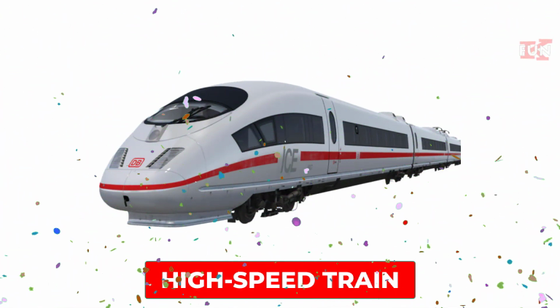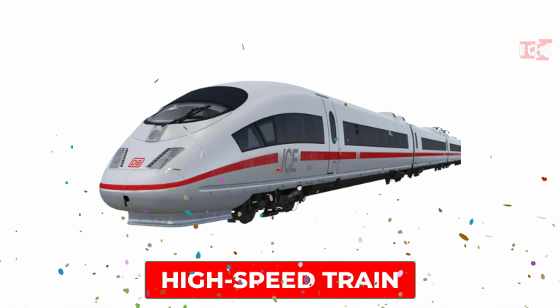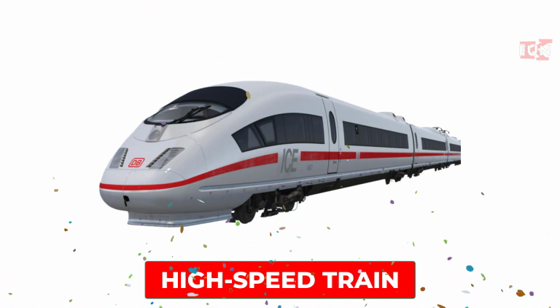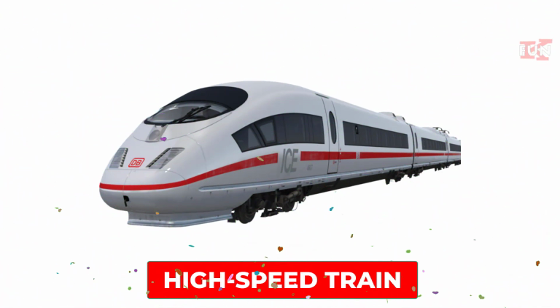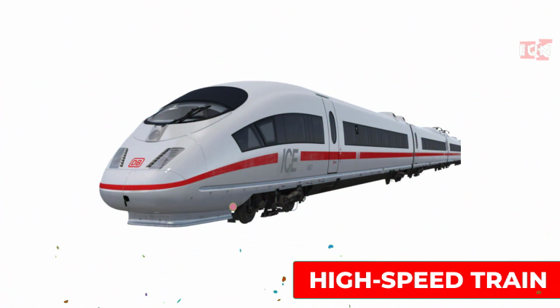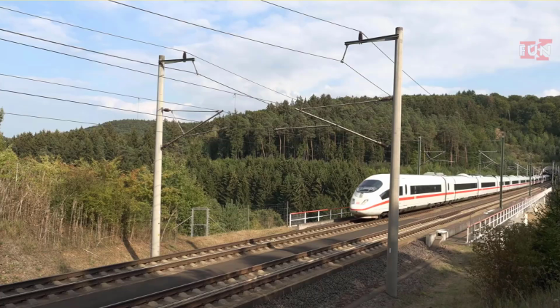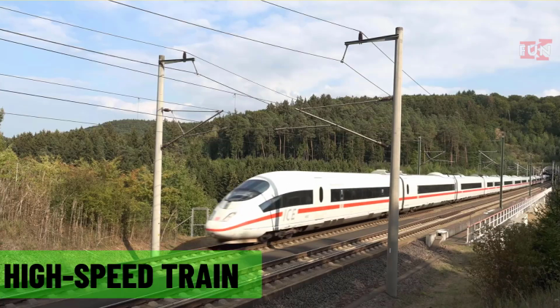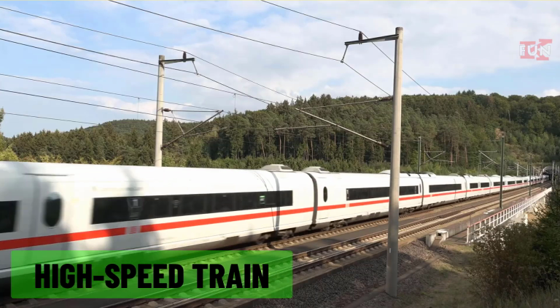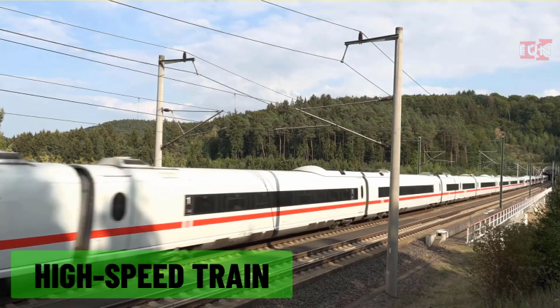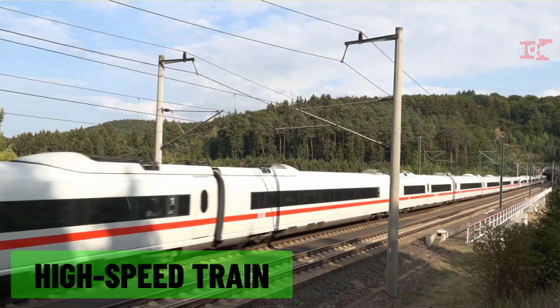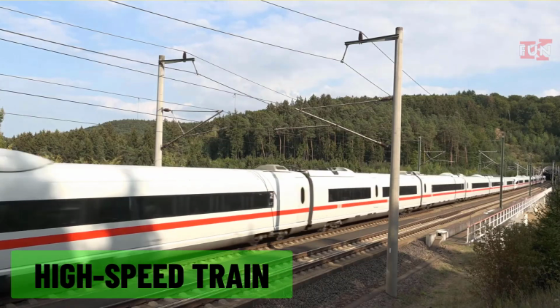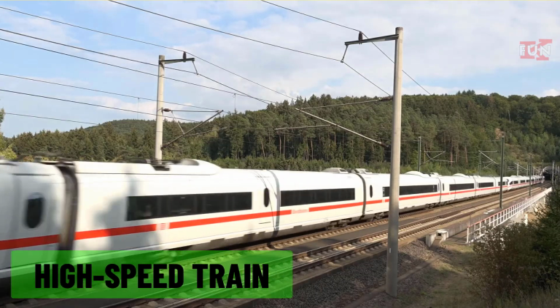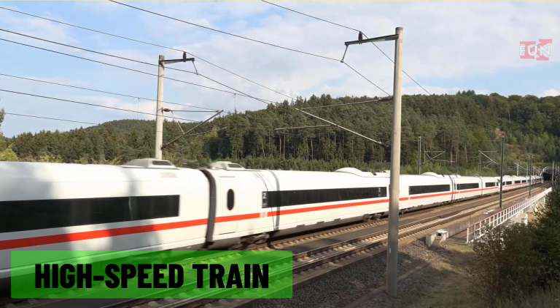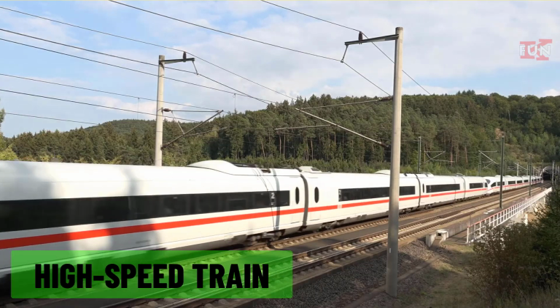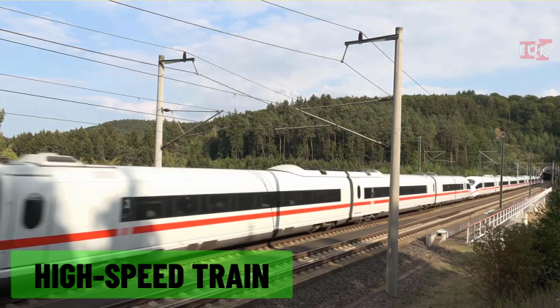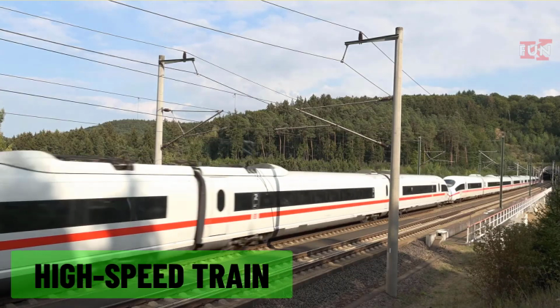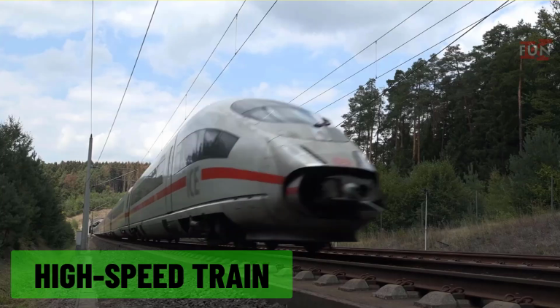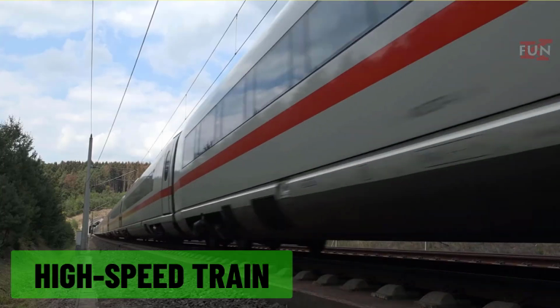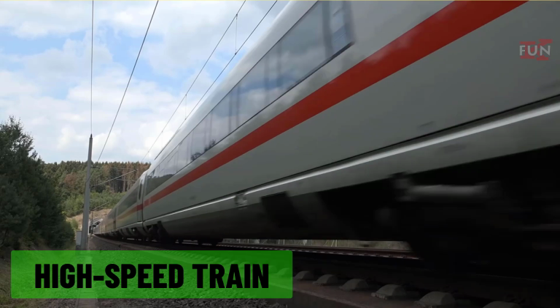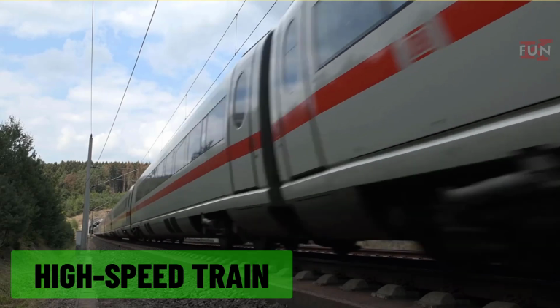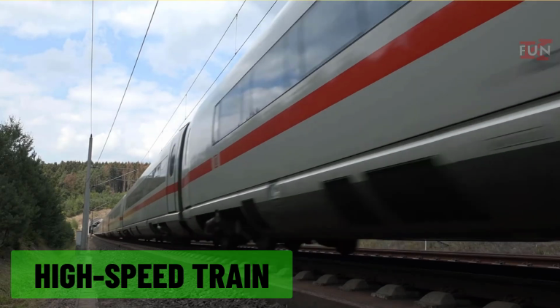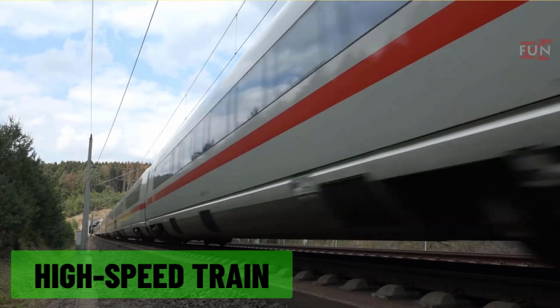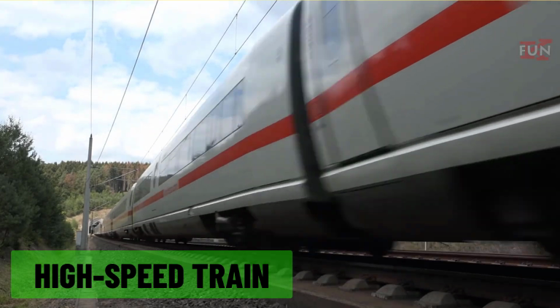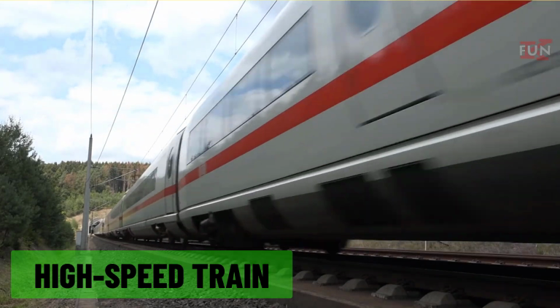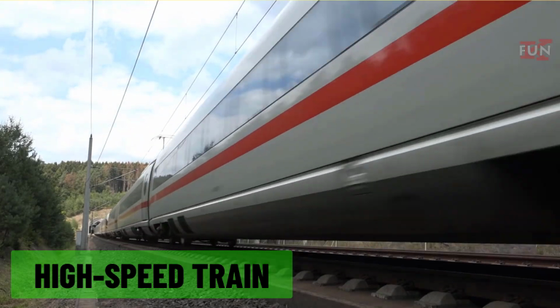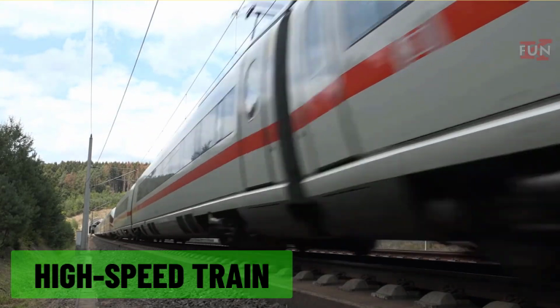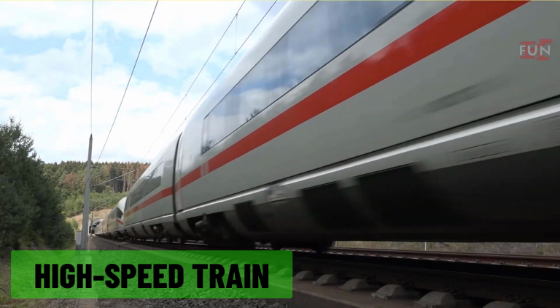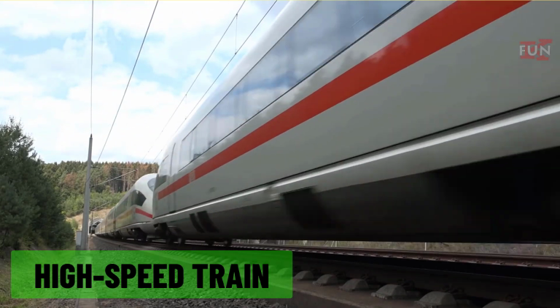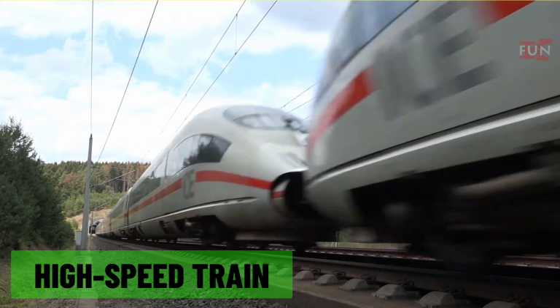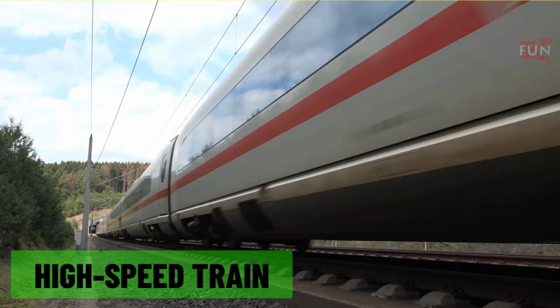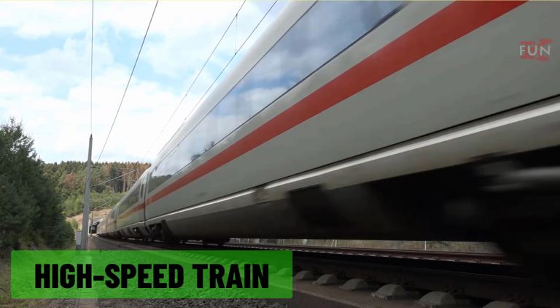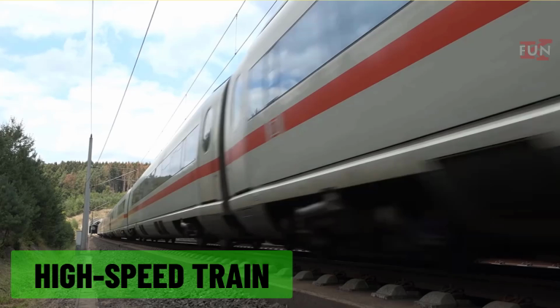High speed train: a train designed to travel at speeds much higher than conventional trains, typically used for long-distance travel between major cities.